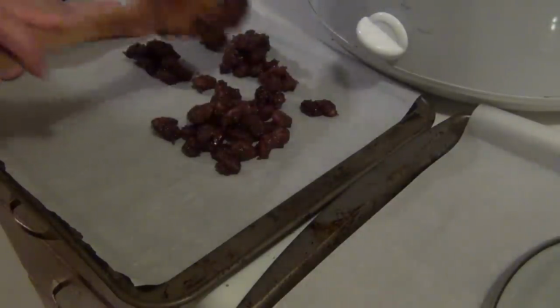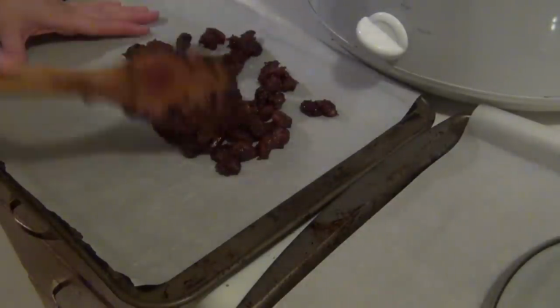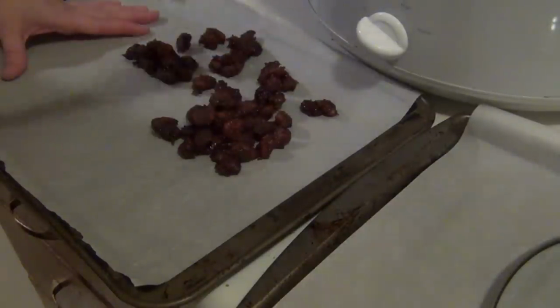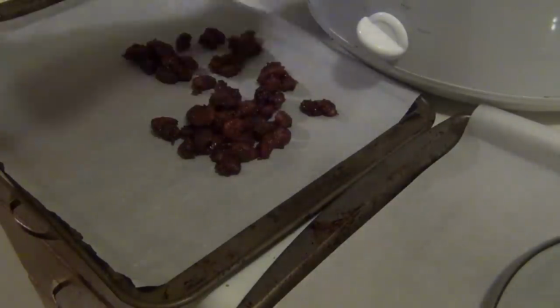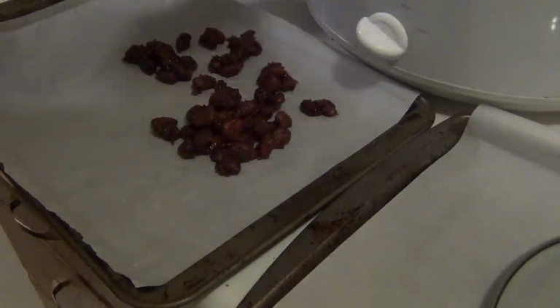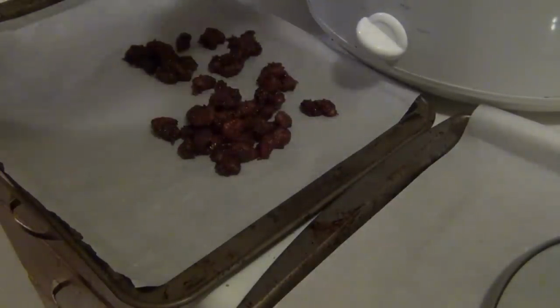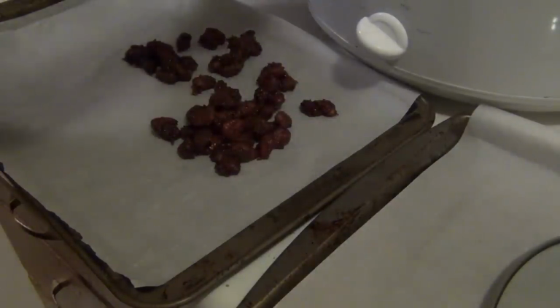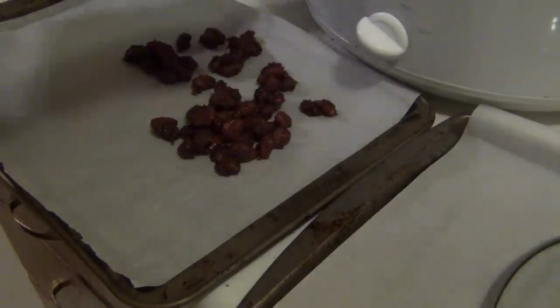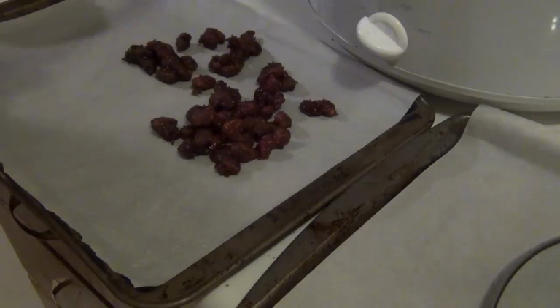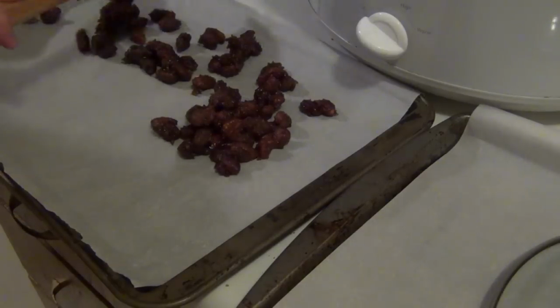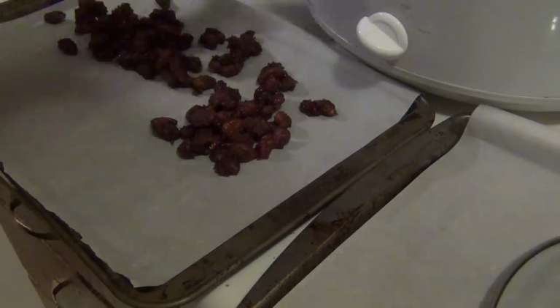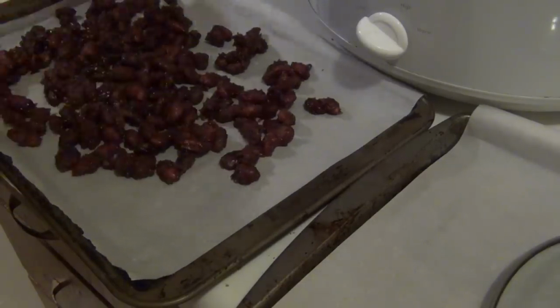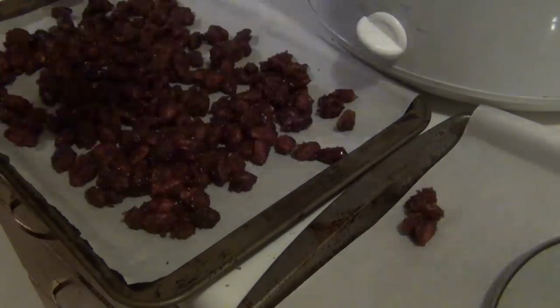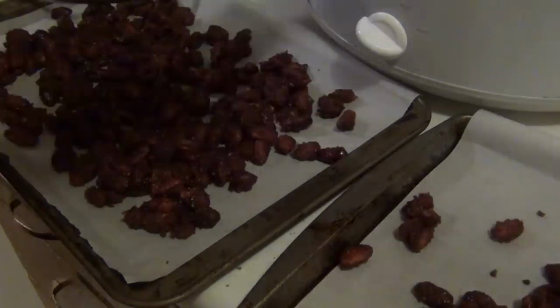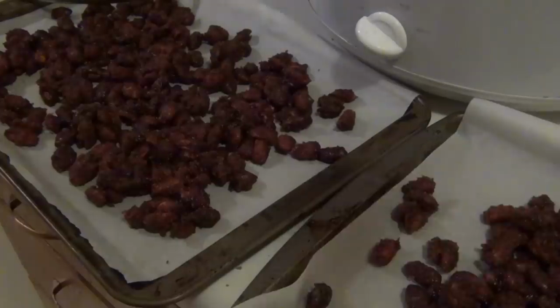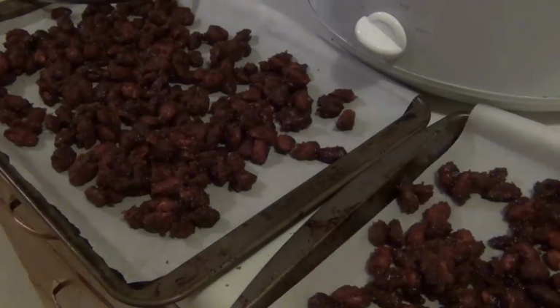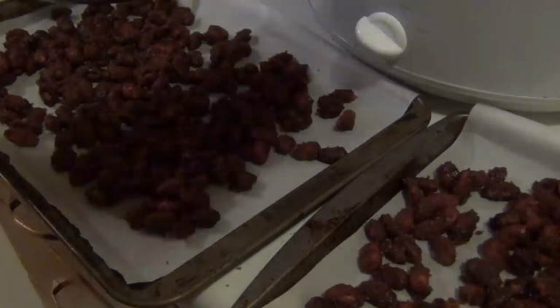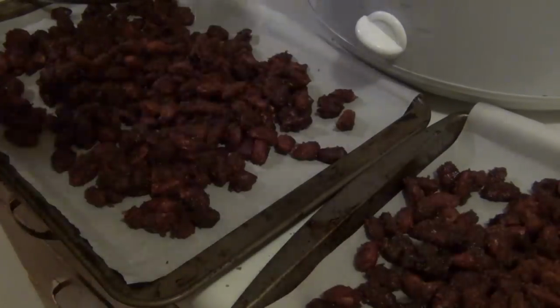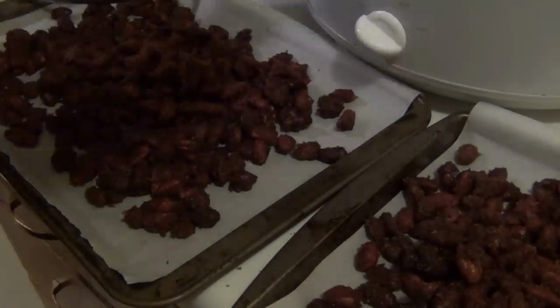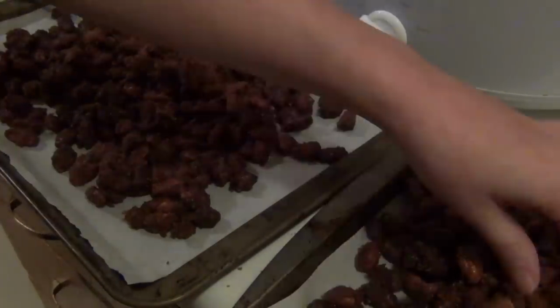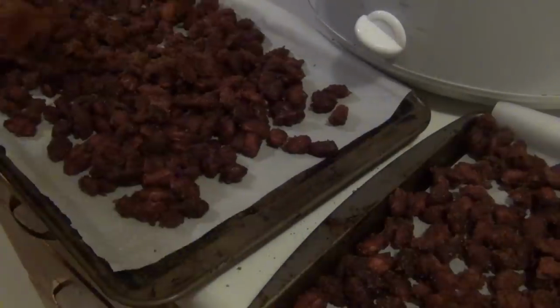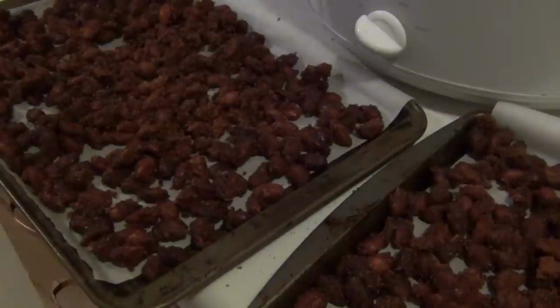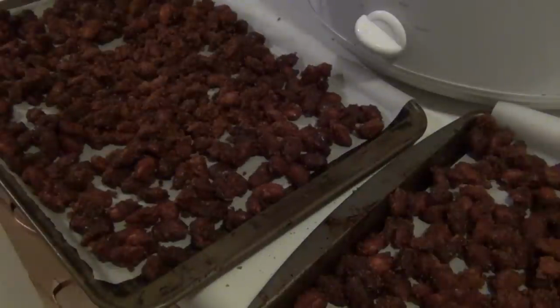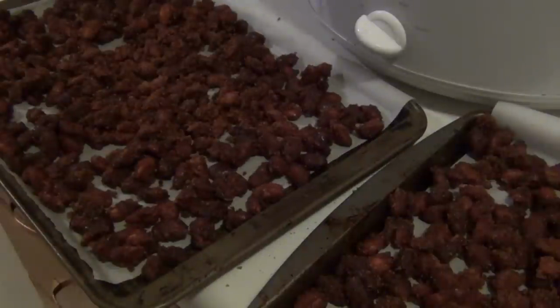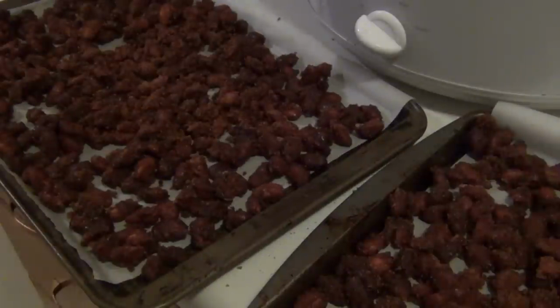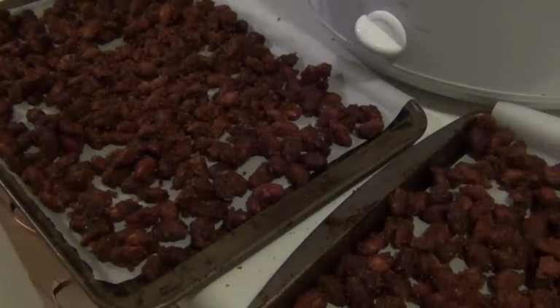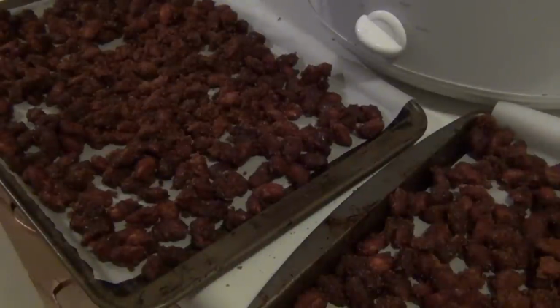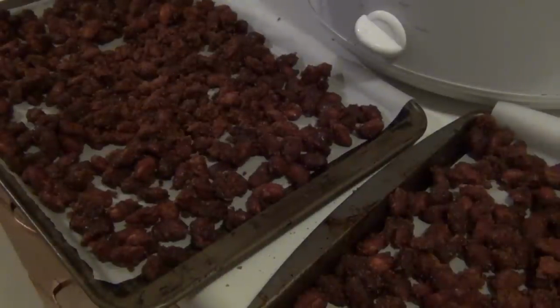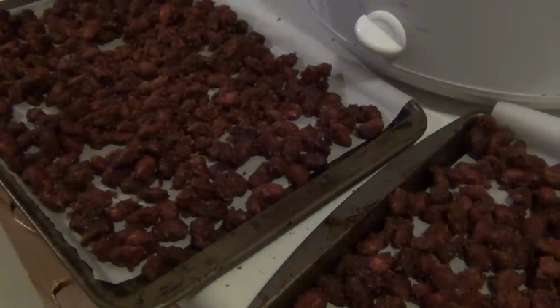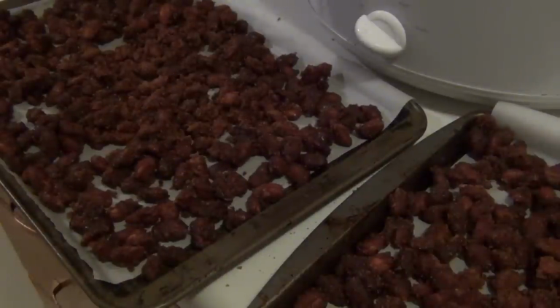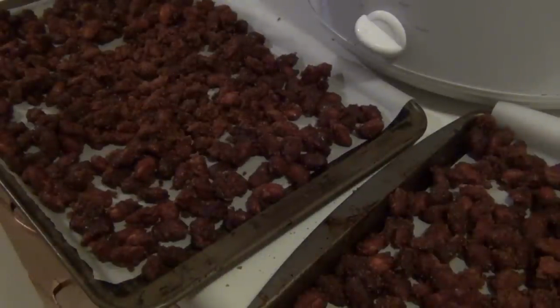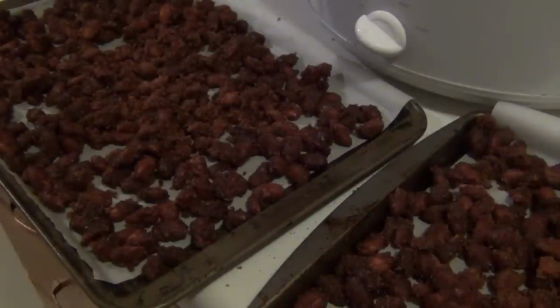Now they are ready to come out and go onto the parchment paper. Those will probably sit there for a couple of hours until they're completely cooled down and ready to be wrapped up.